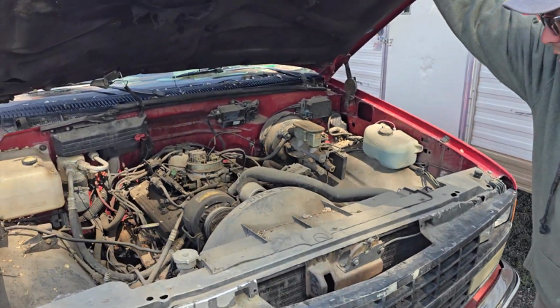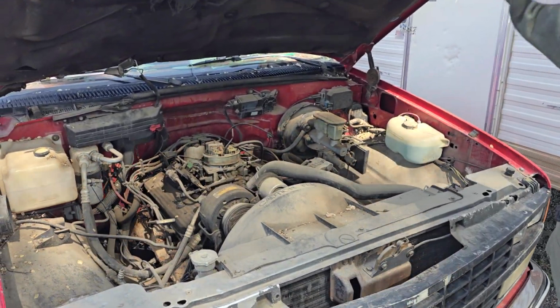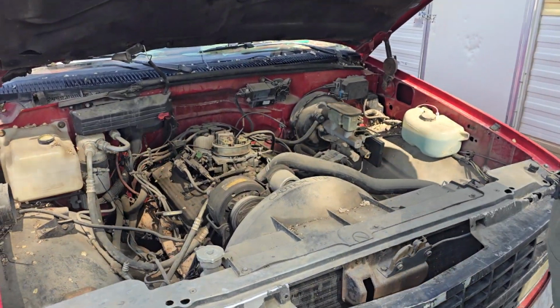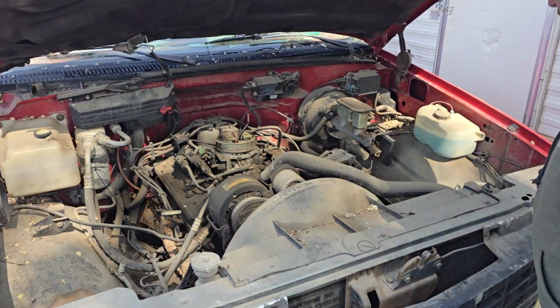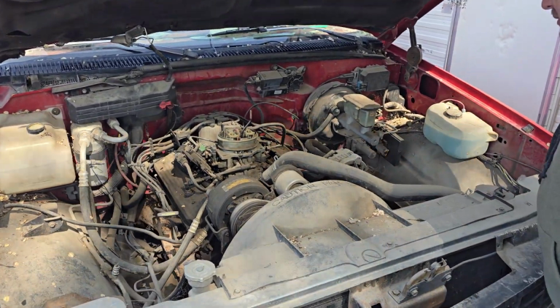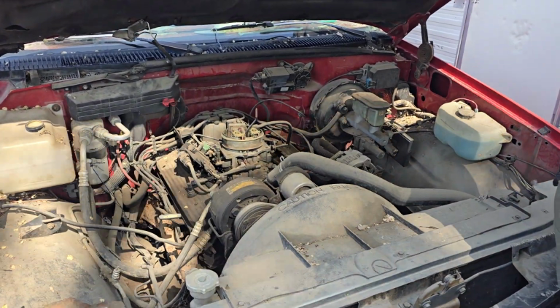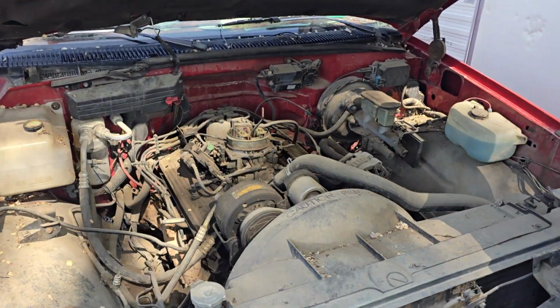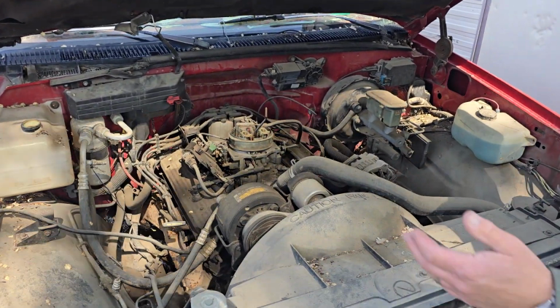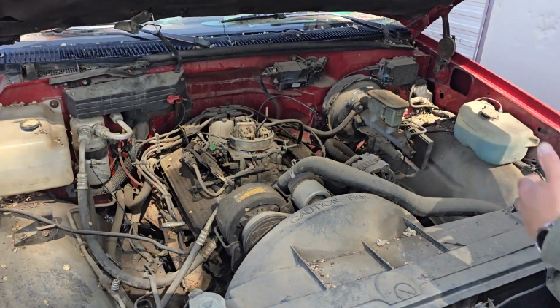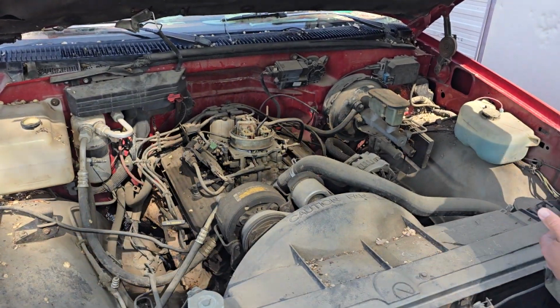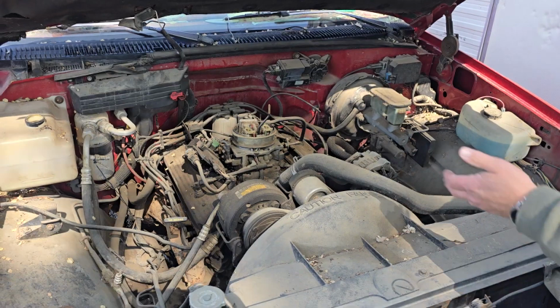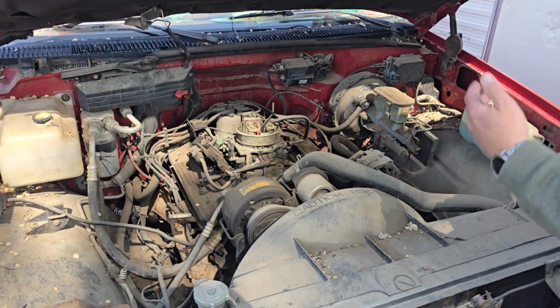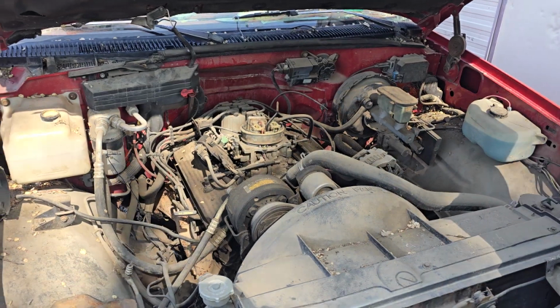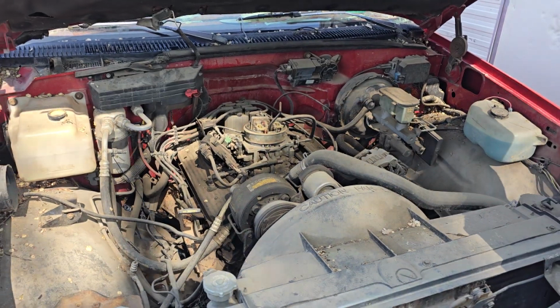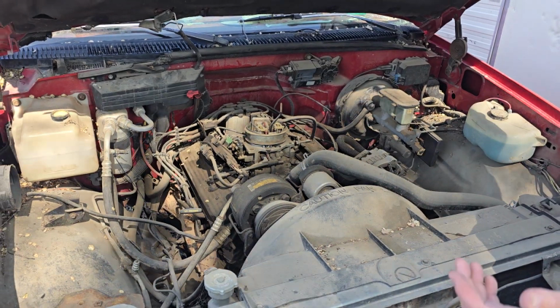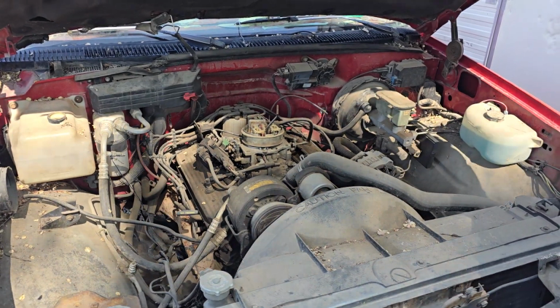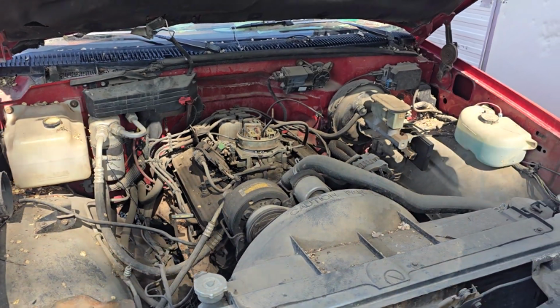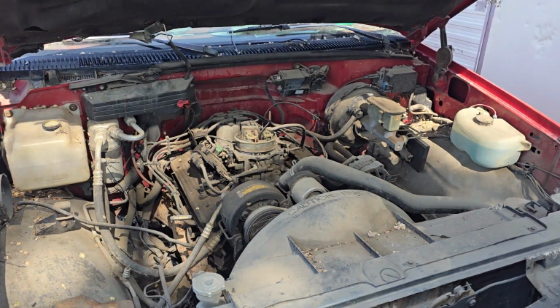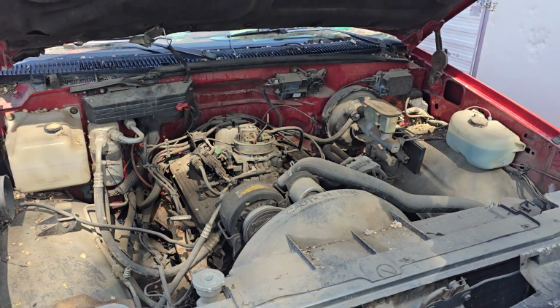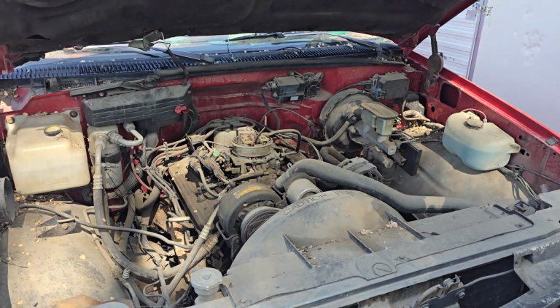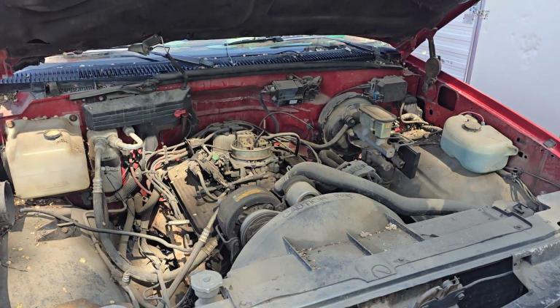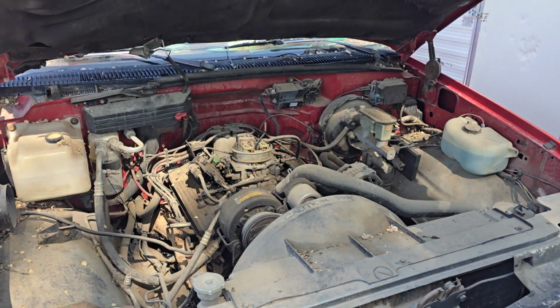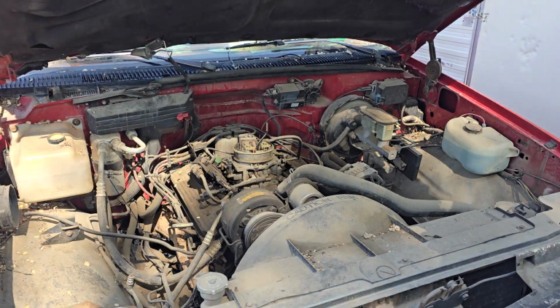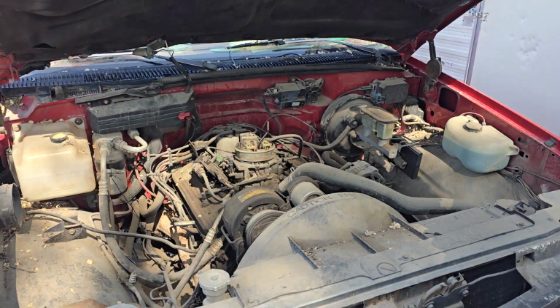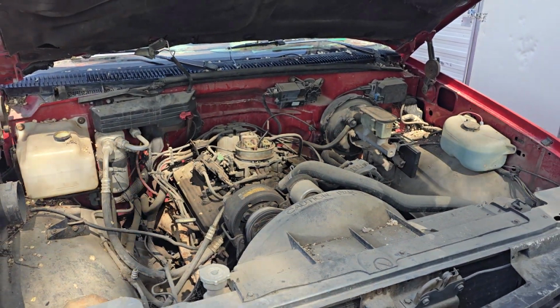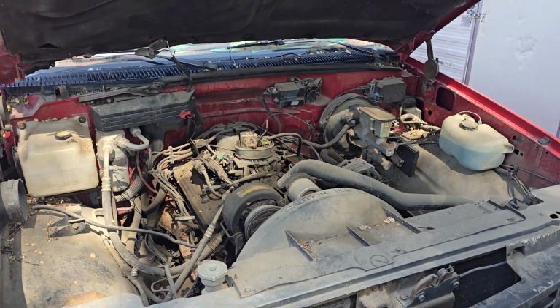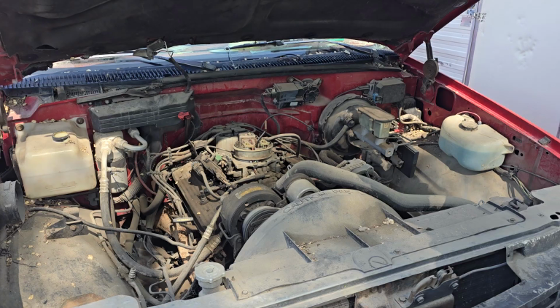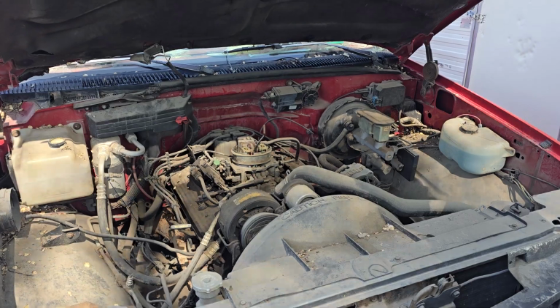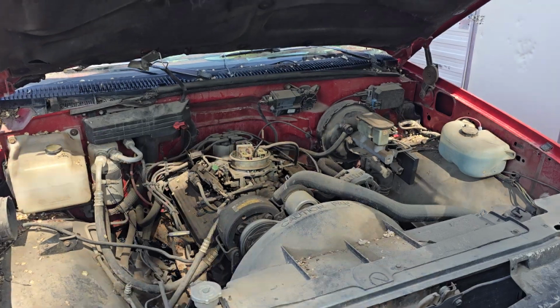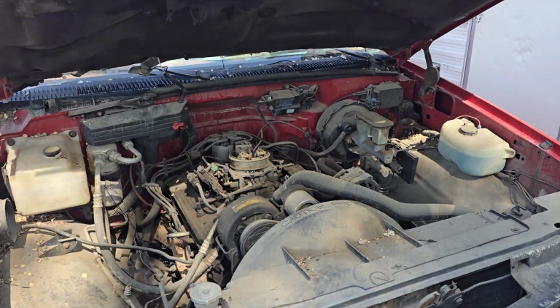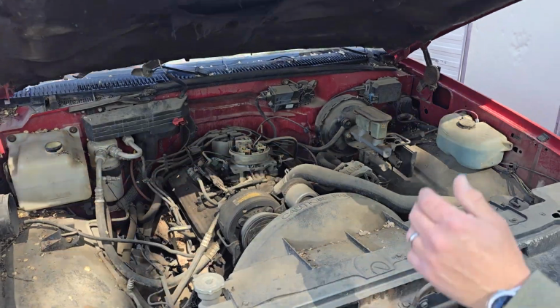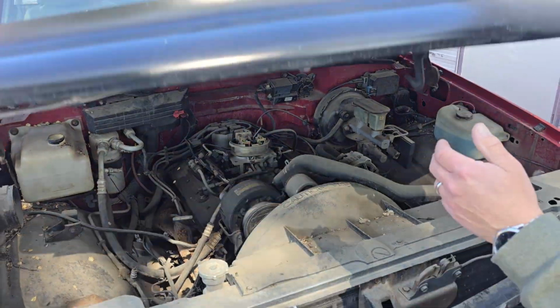Engine seems to be still there, batteries are gone, air filter's gone. There's a bunch of cars here with the air filters gone. Don't know why he had to pull all the air filters off, but that's gone.